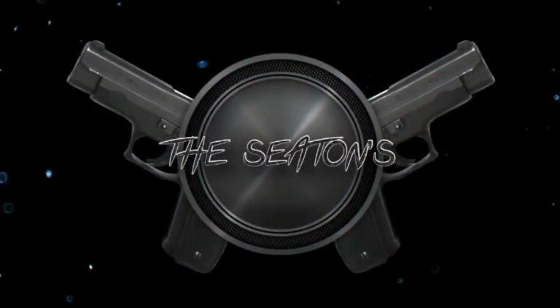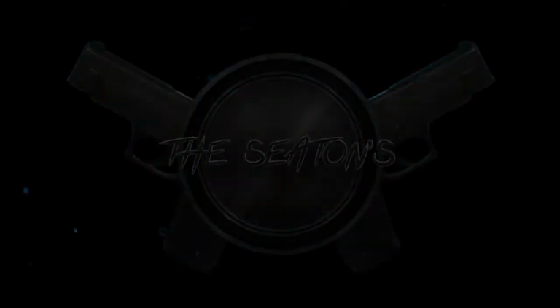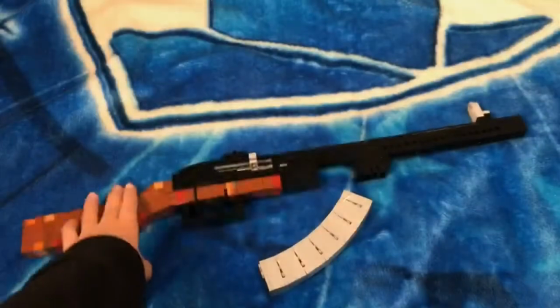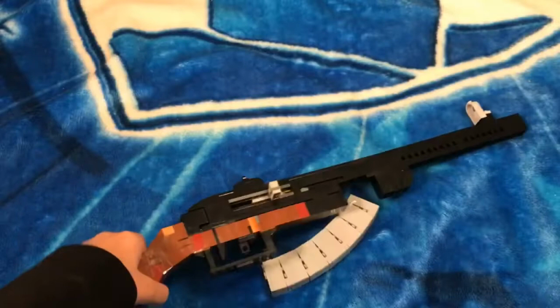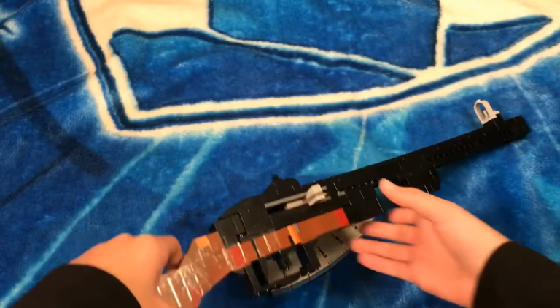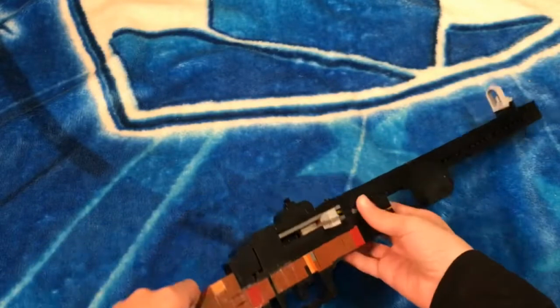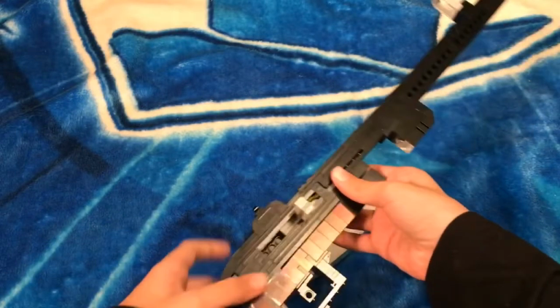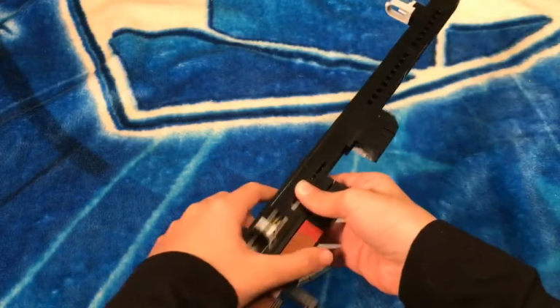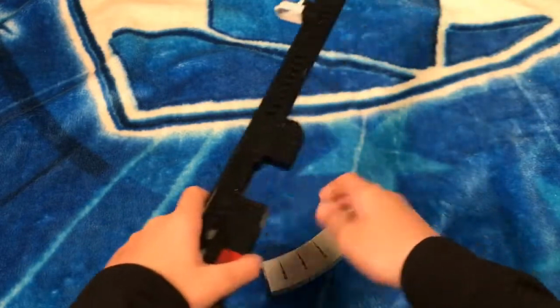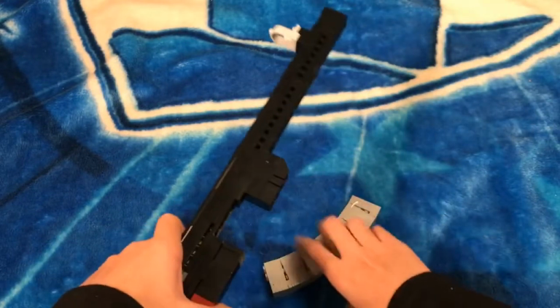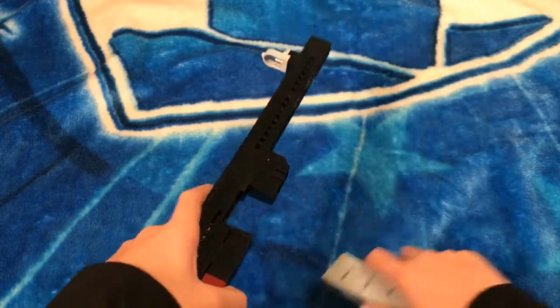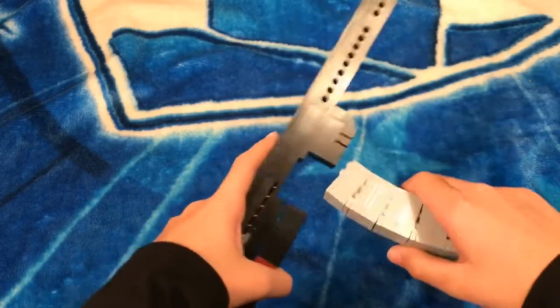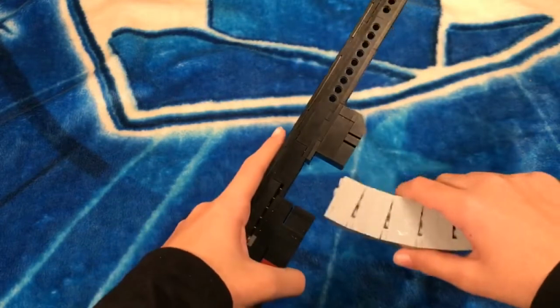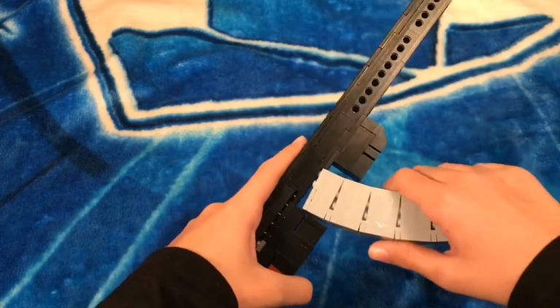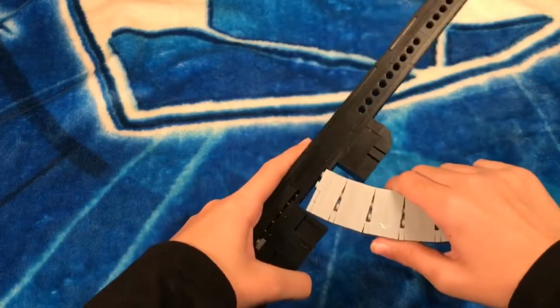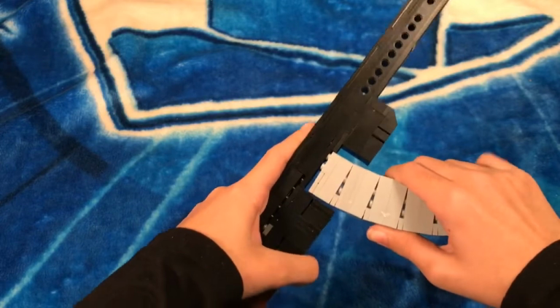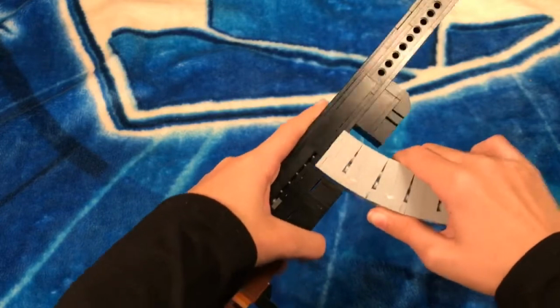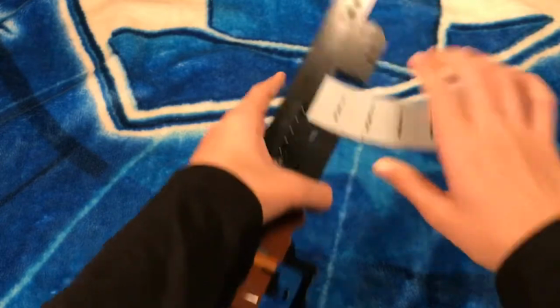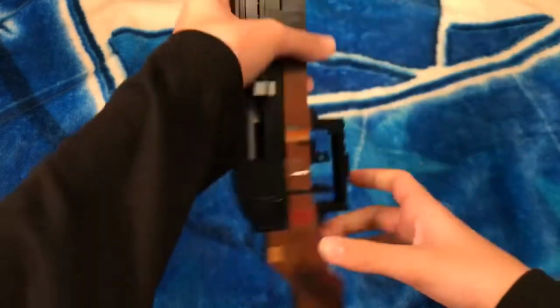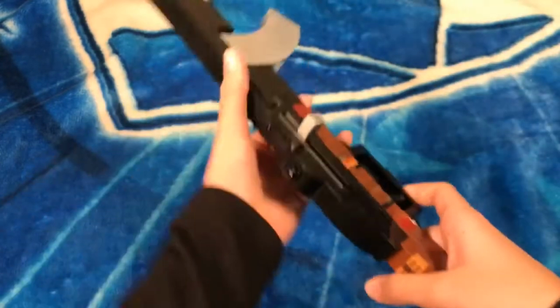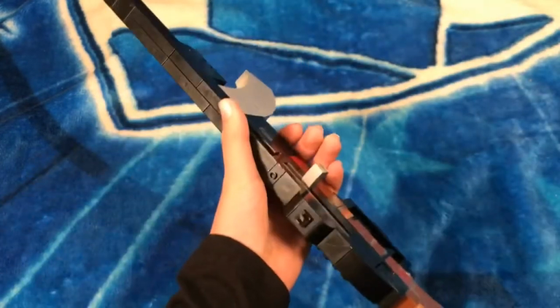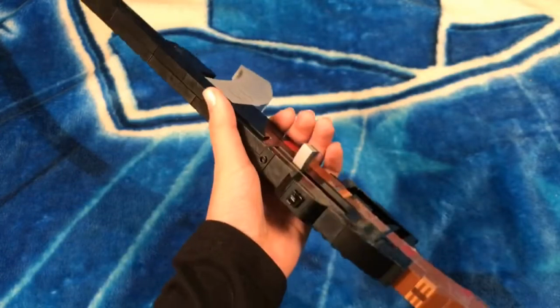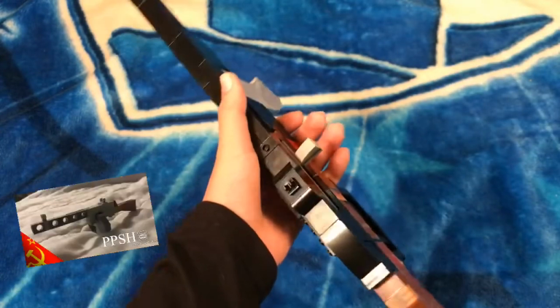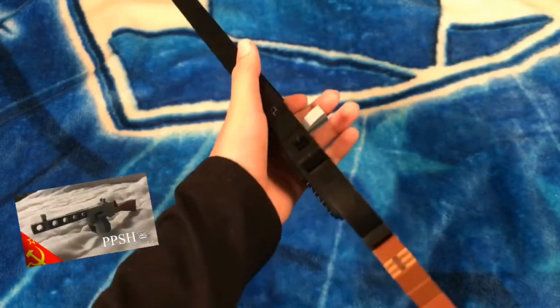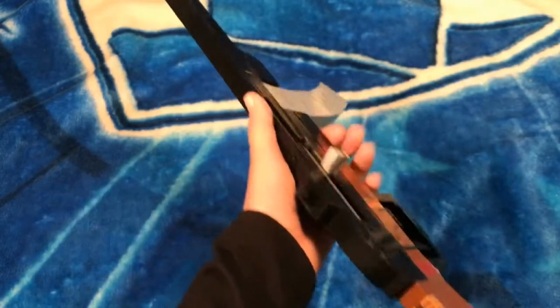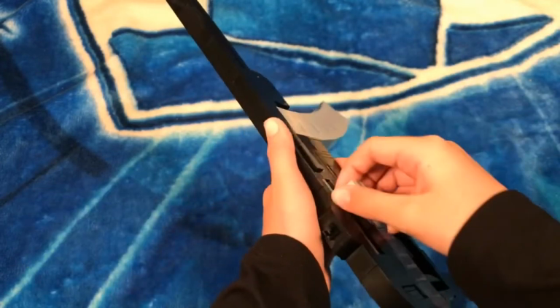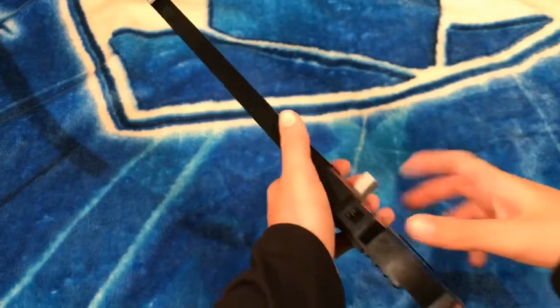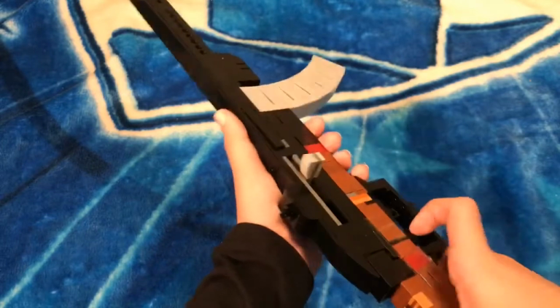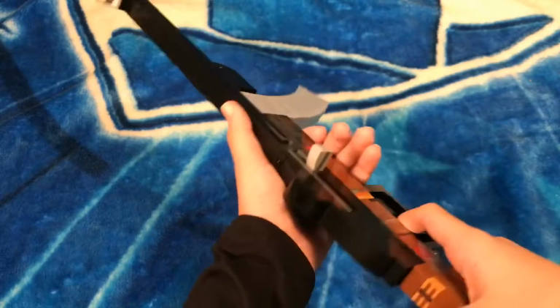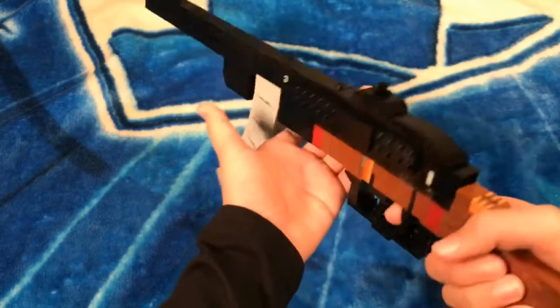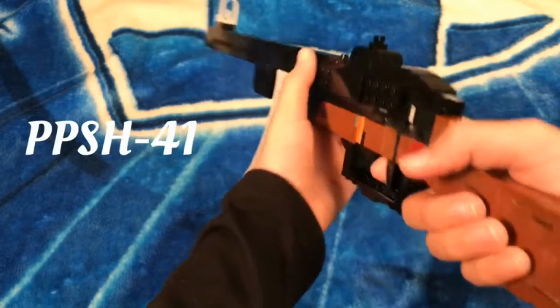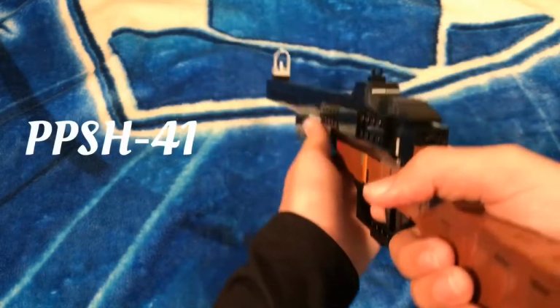Hello guys and welcome. Today I'll be showing you another gun I have made on my channel — actually the first one I ever made — and here we have the PPSH-41.